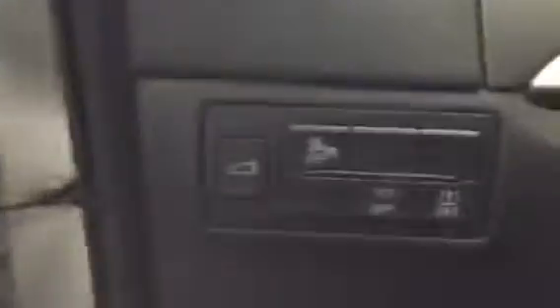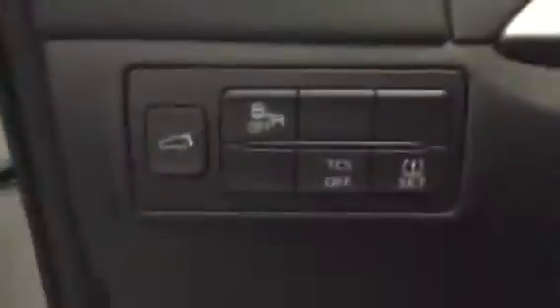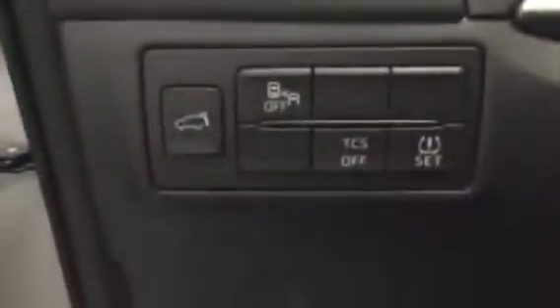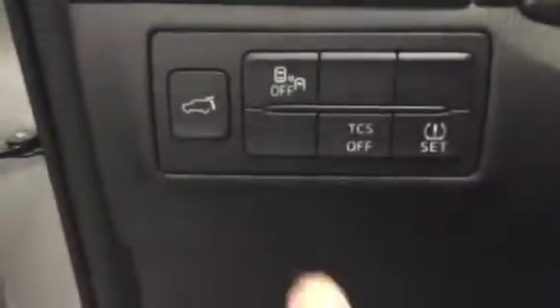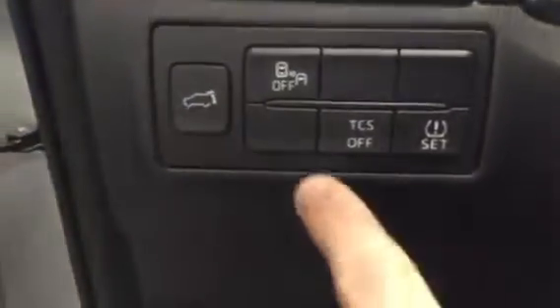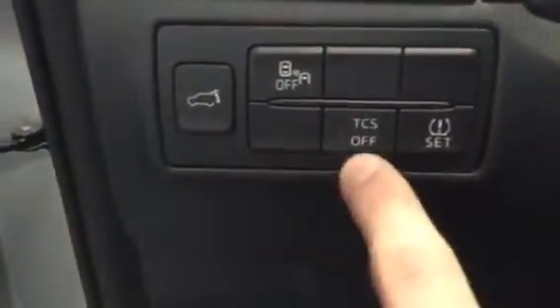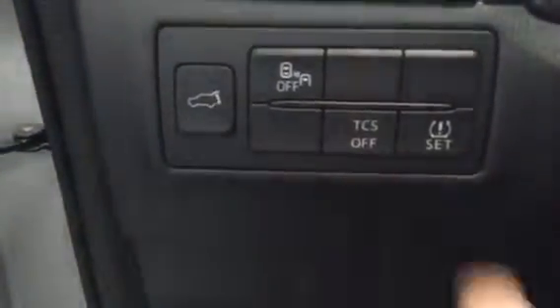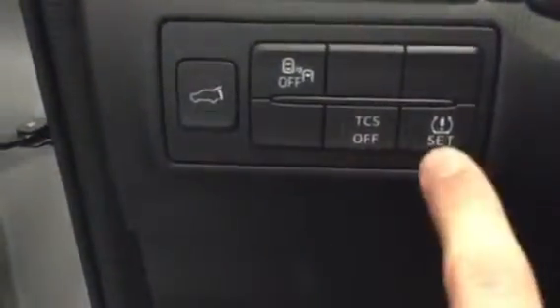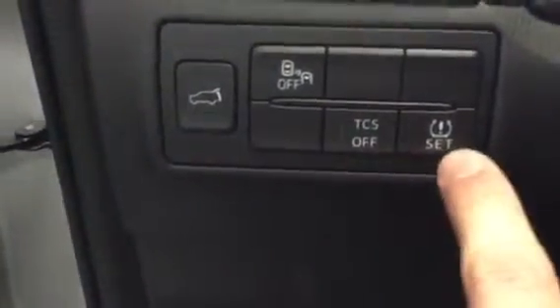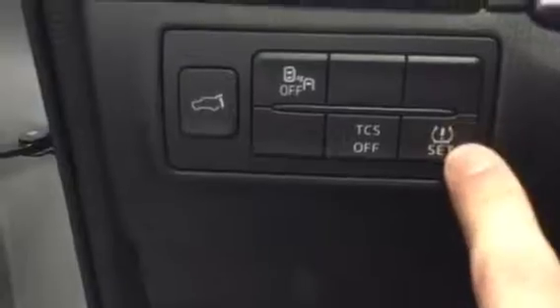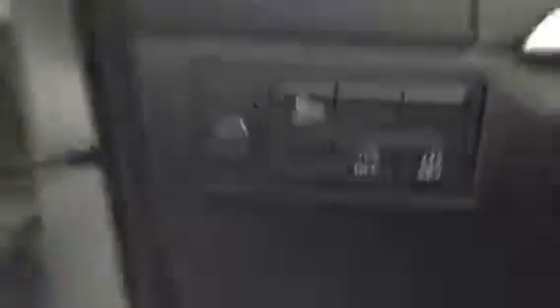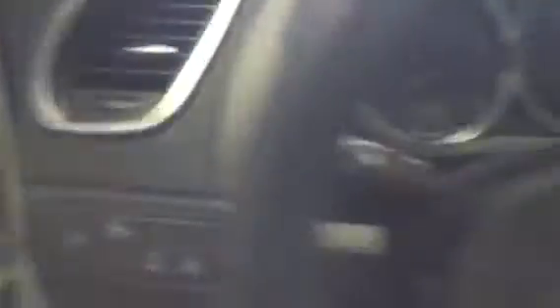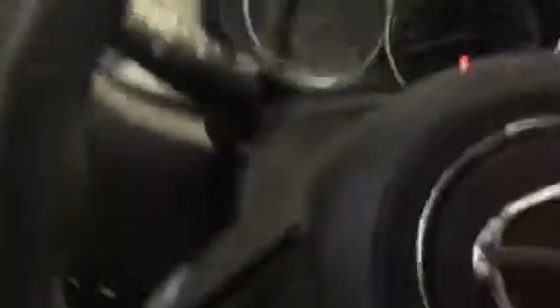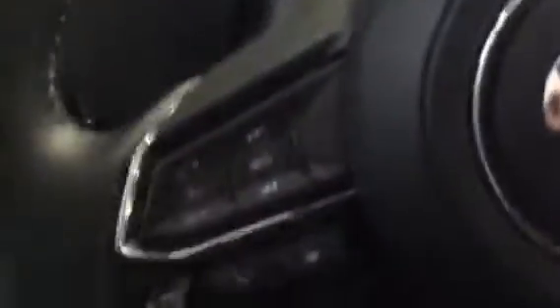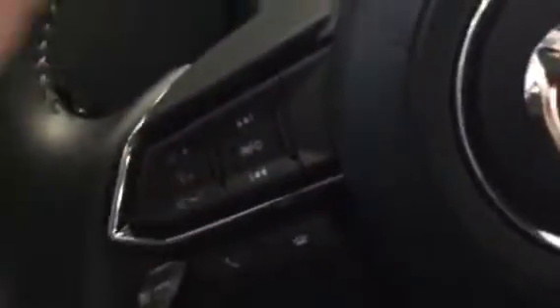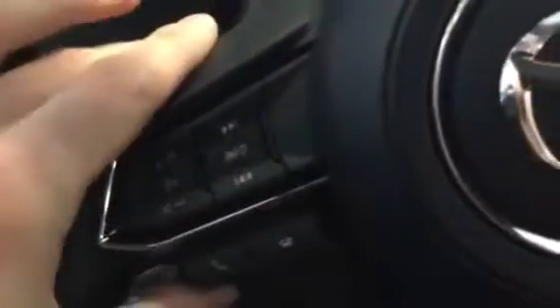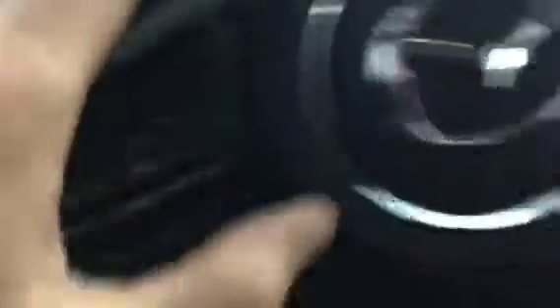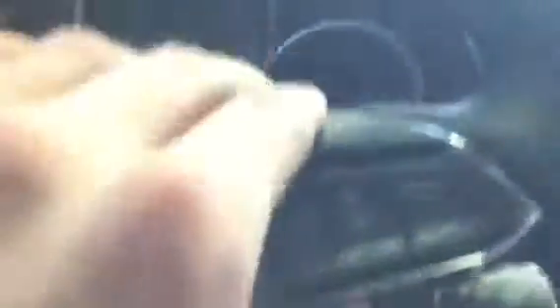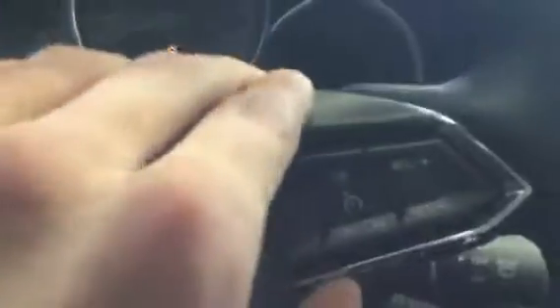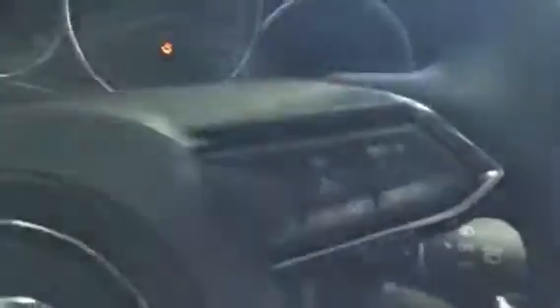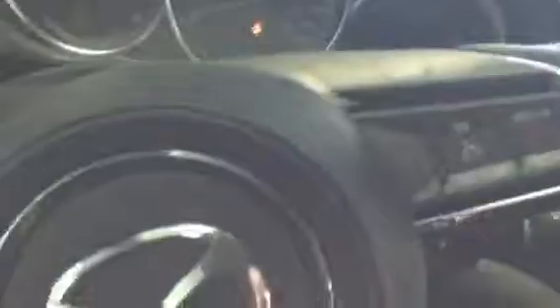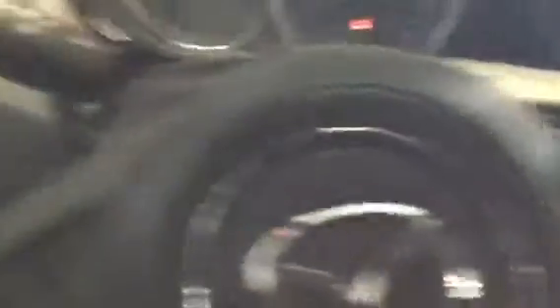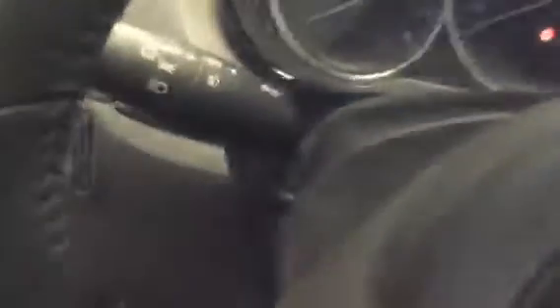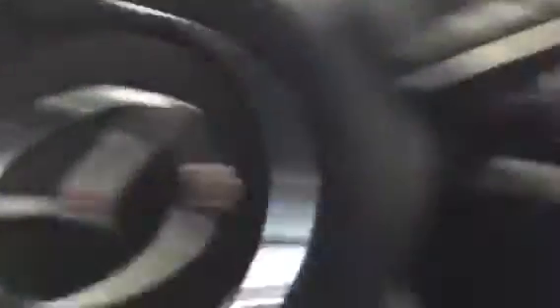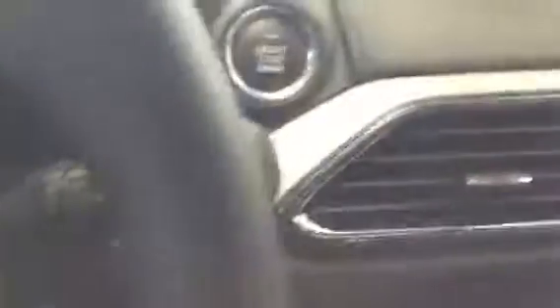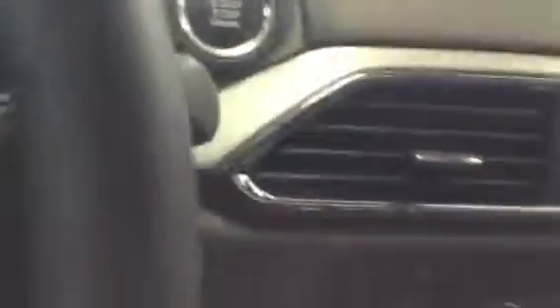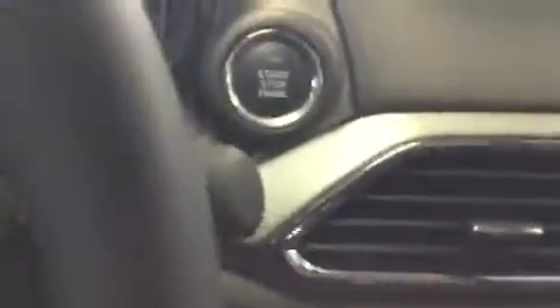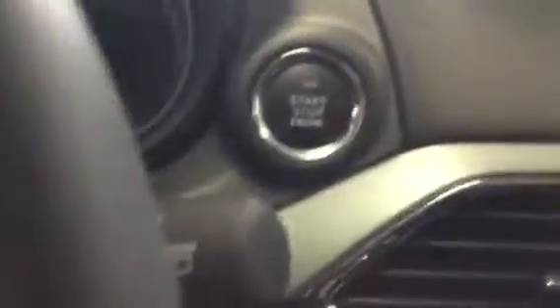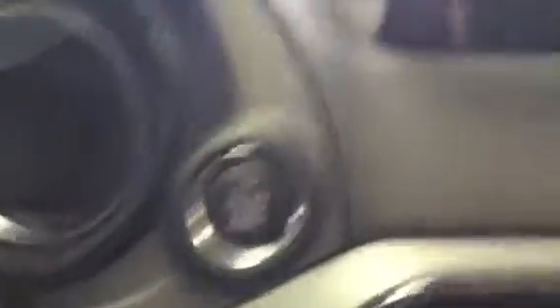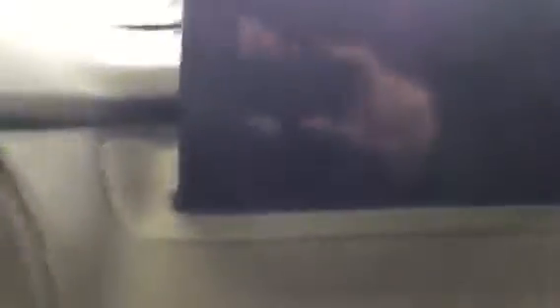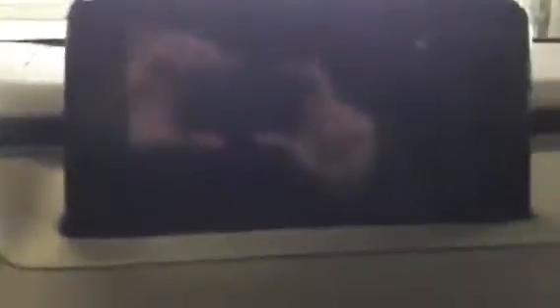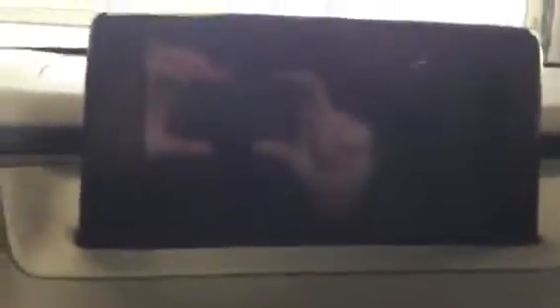Blind spot monitoring, charging control settings right there, your TPMS reset right there. Bluetooth controls, cruise controls, auto headlights, and push to start.